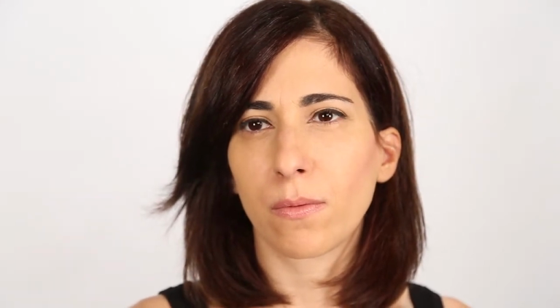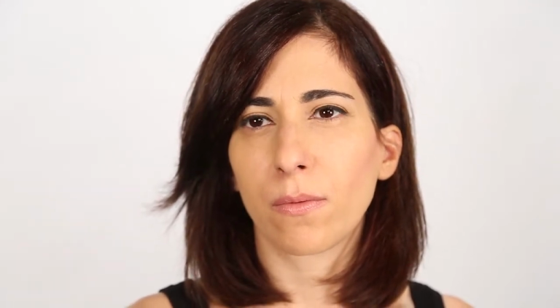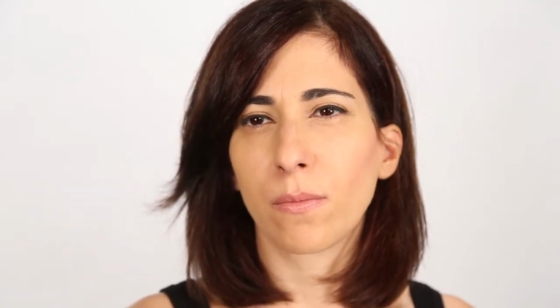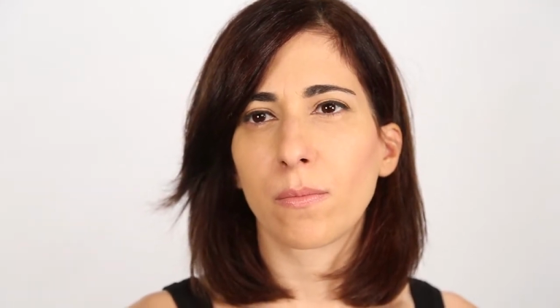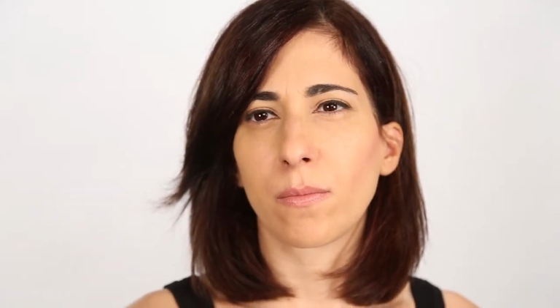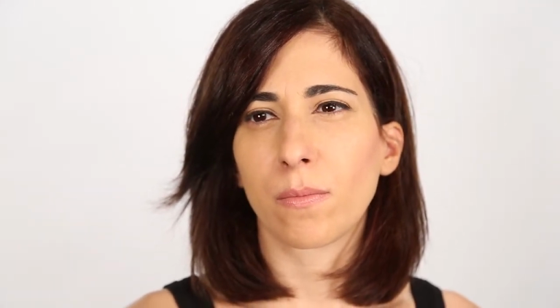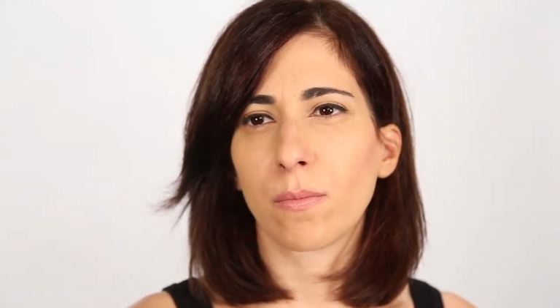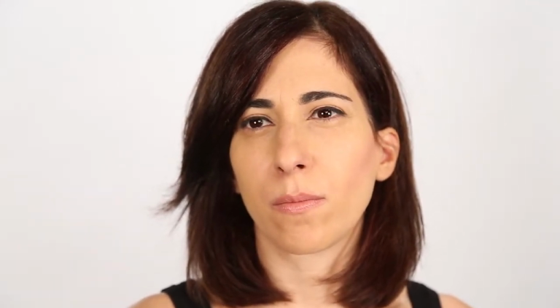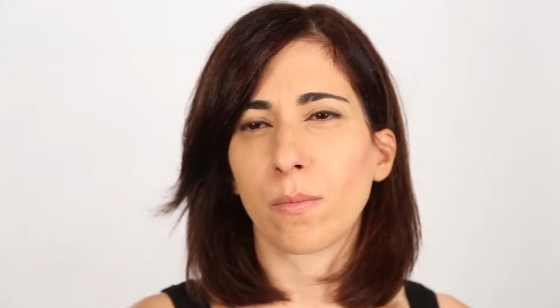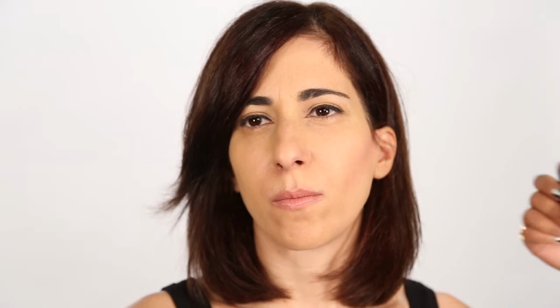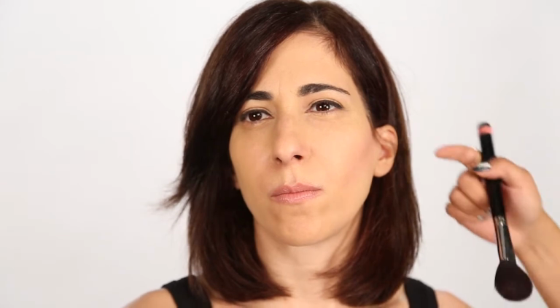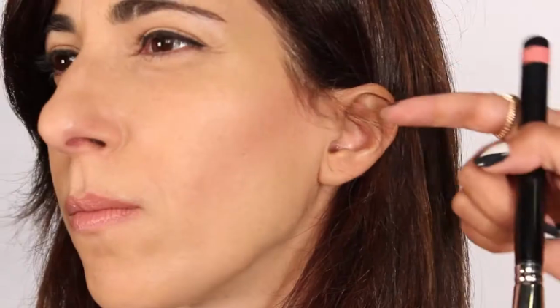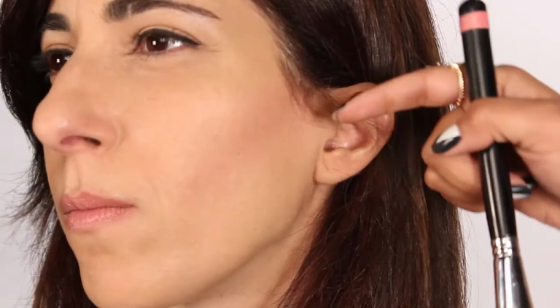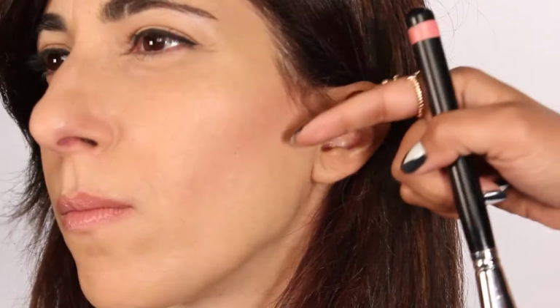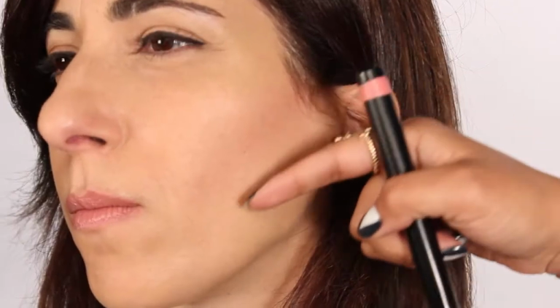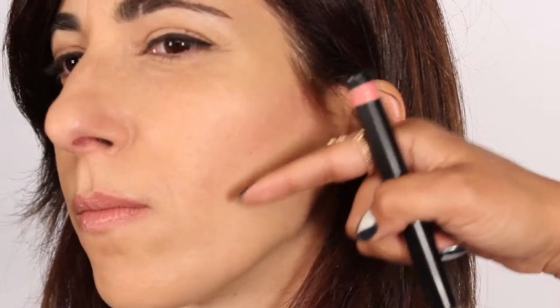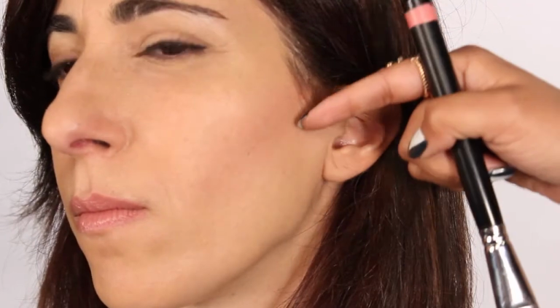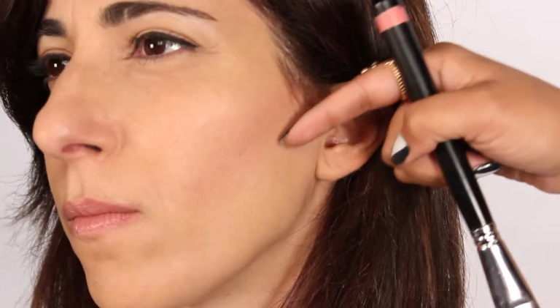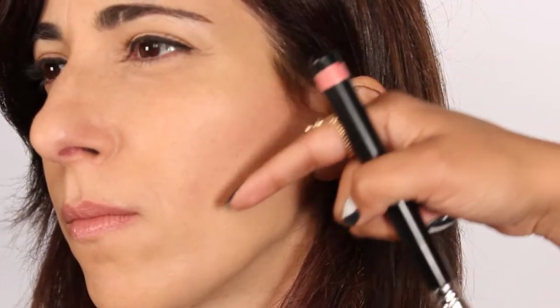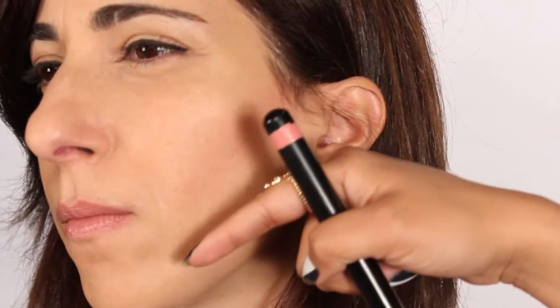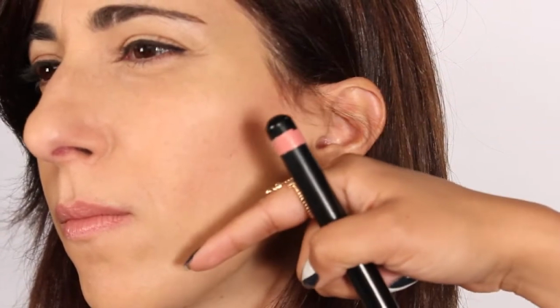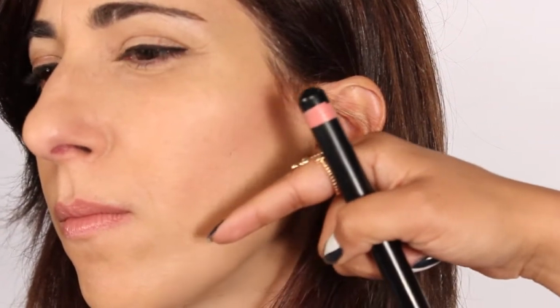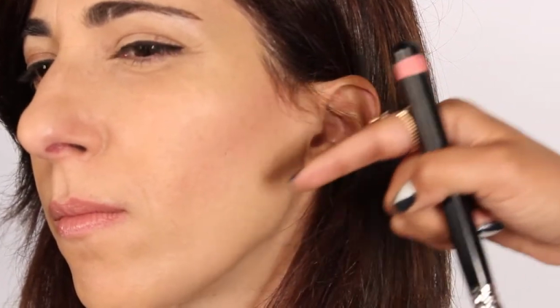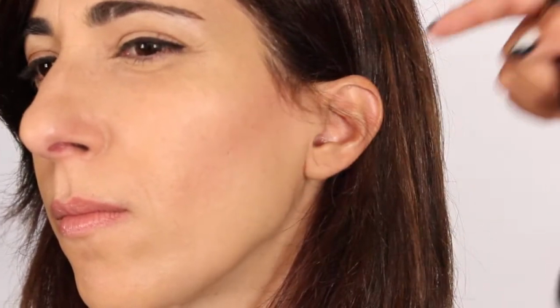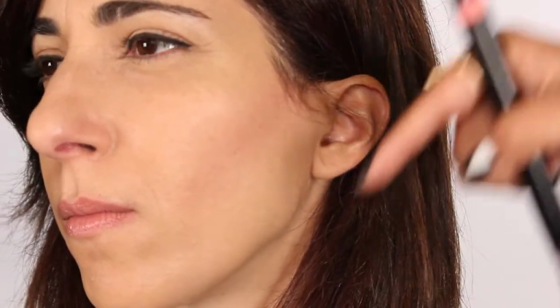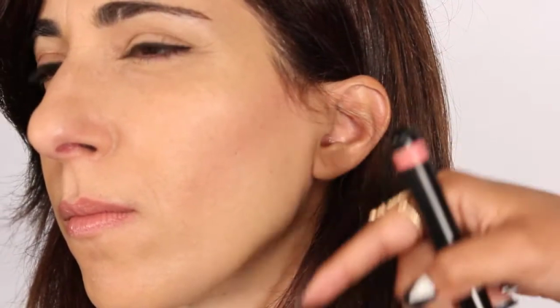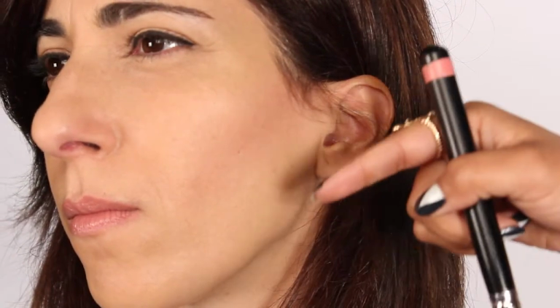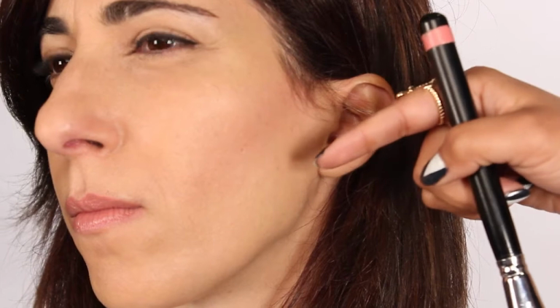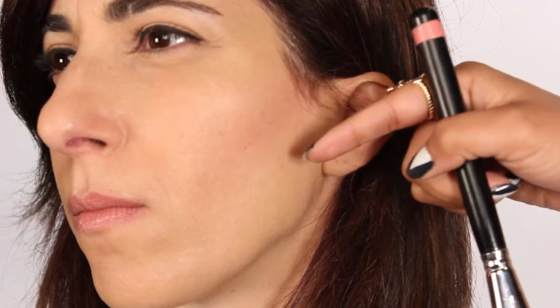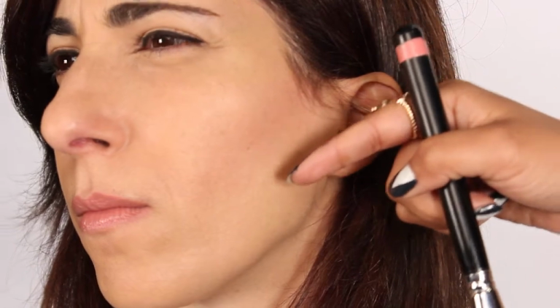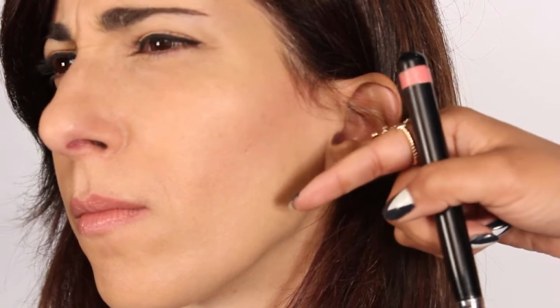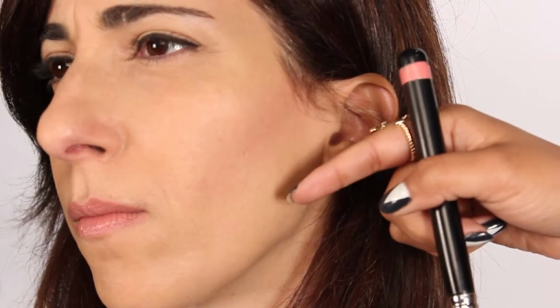One thing I noticed is that some people tend to put blush lower than they should, which actually drags the face down and makes you look older than you really are.